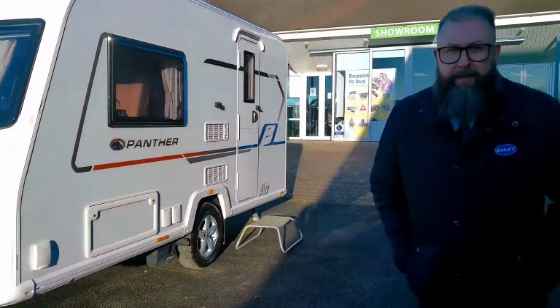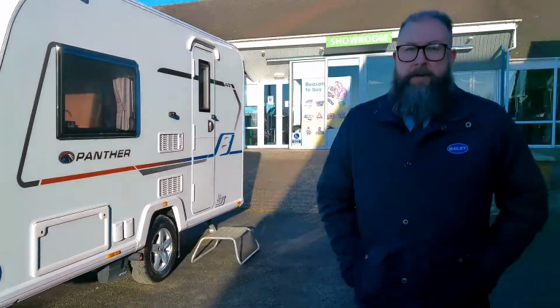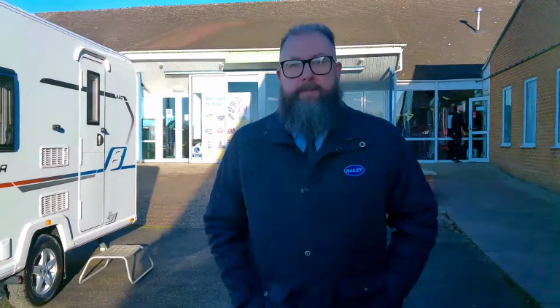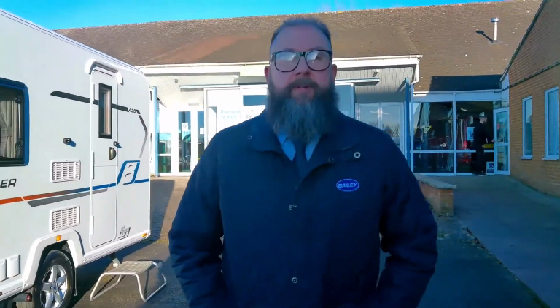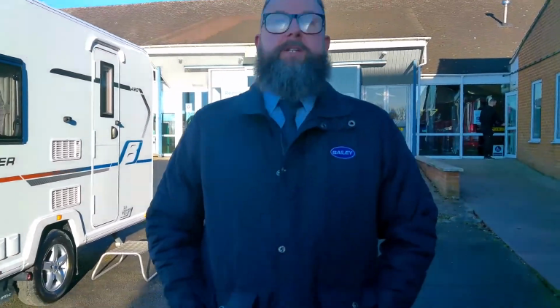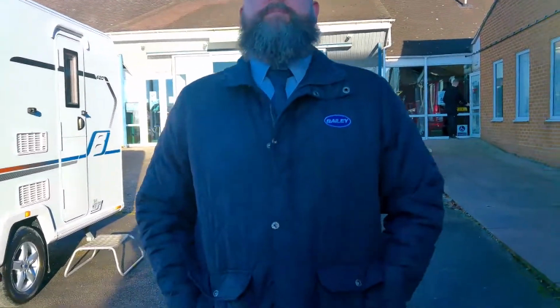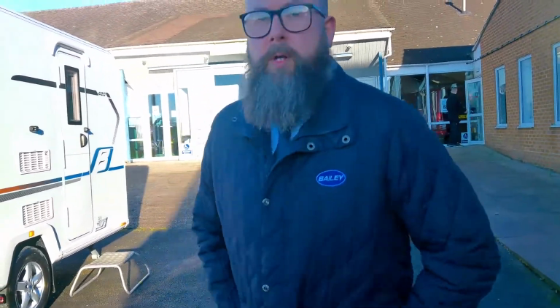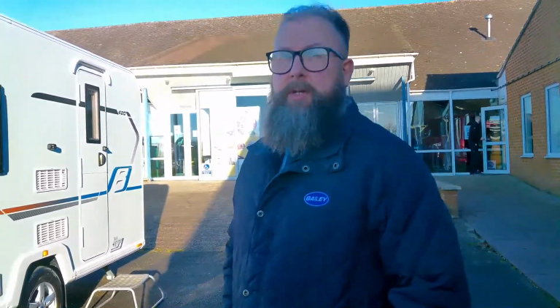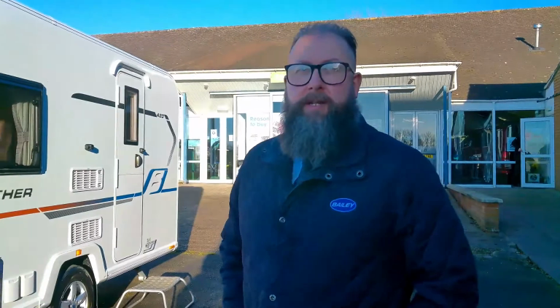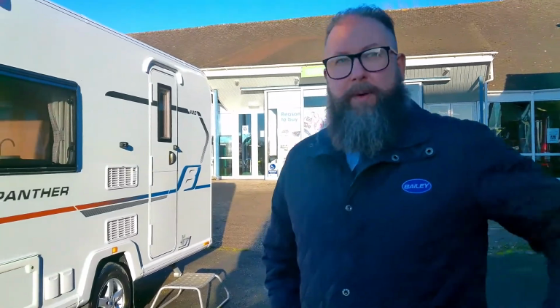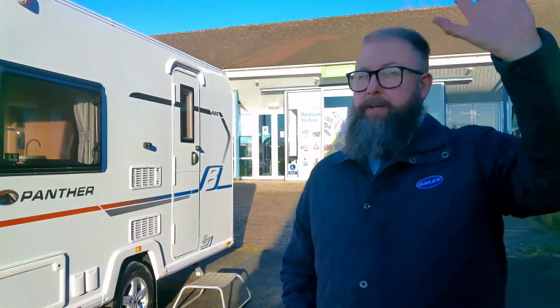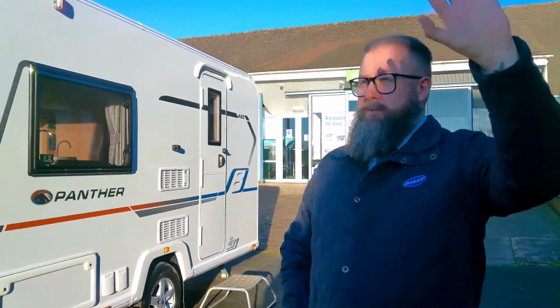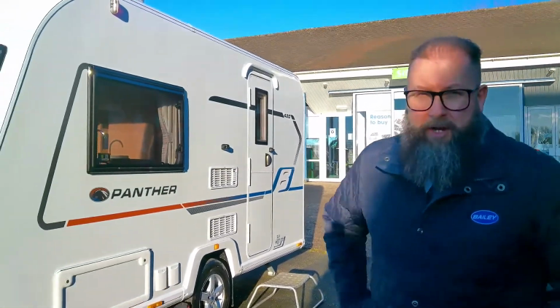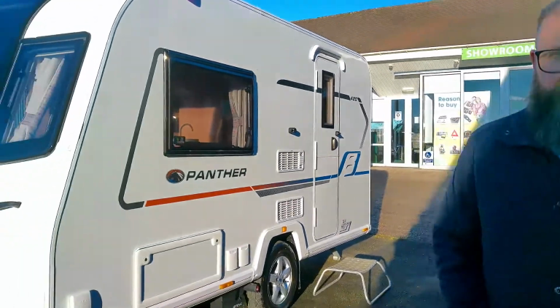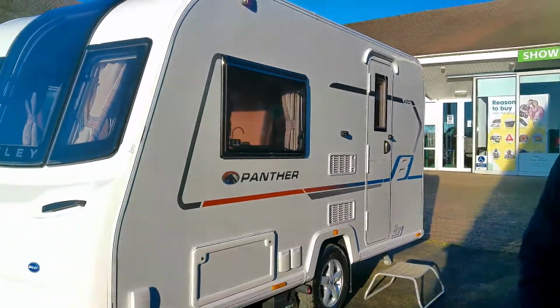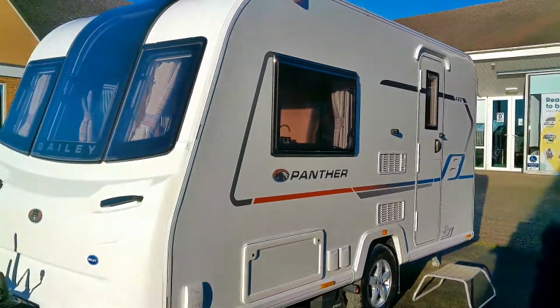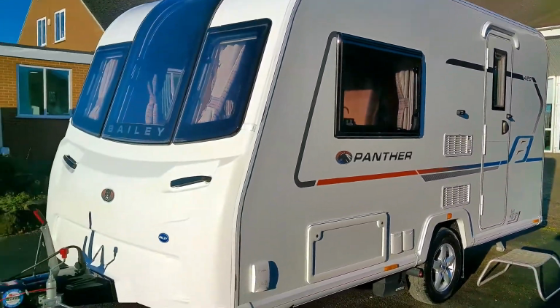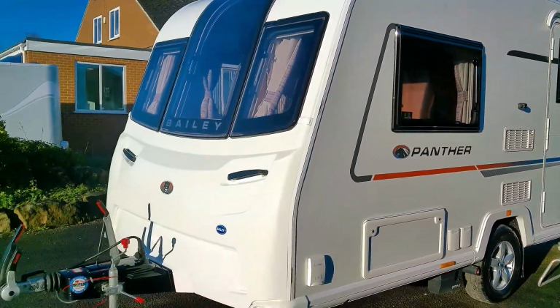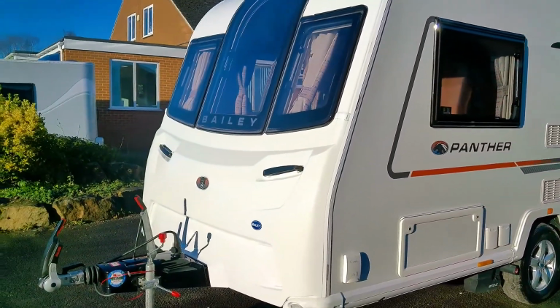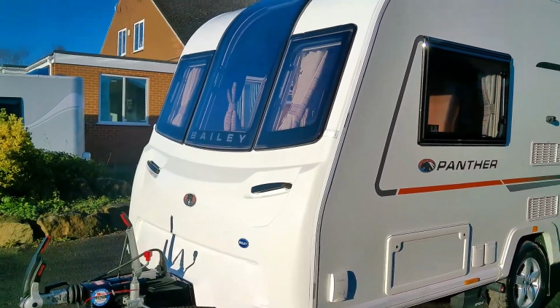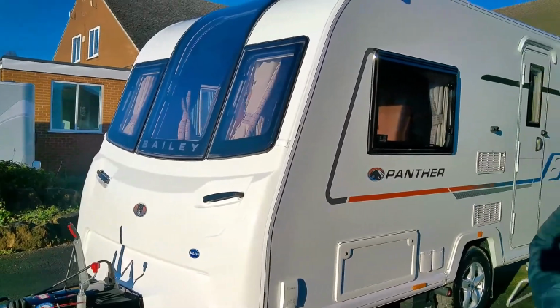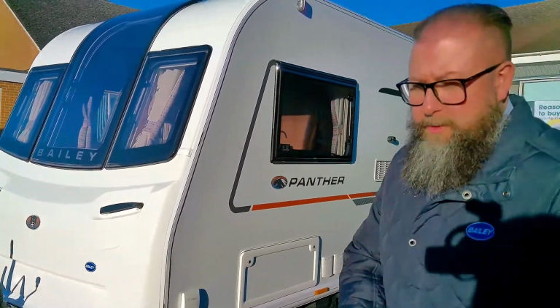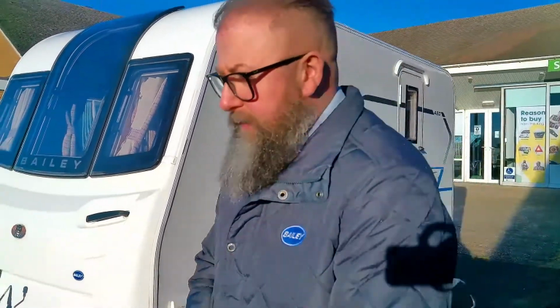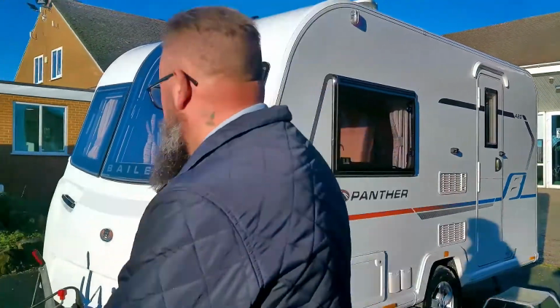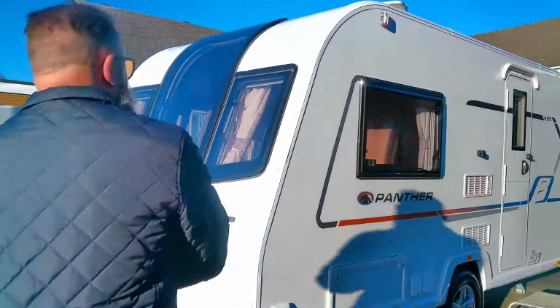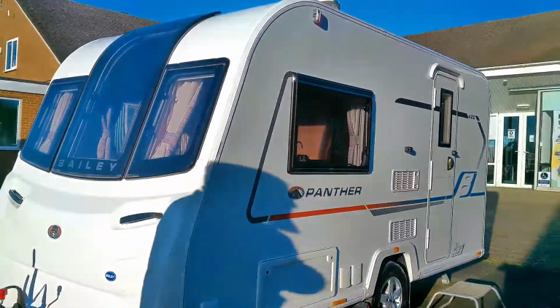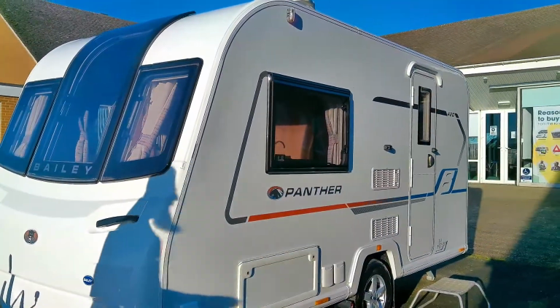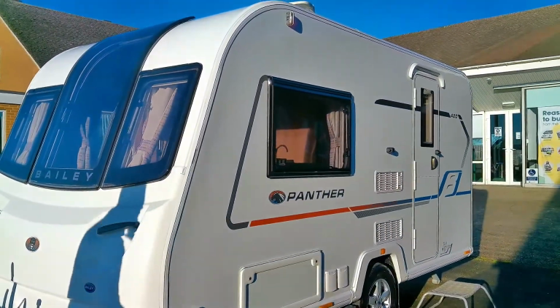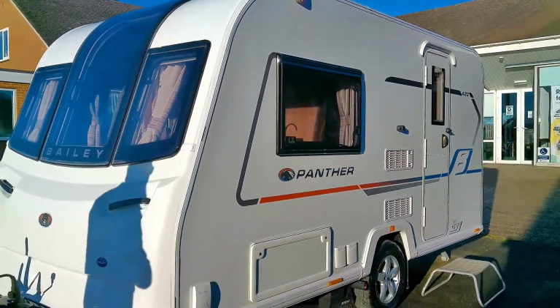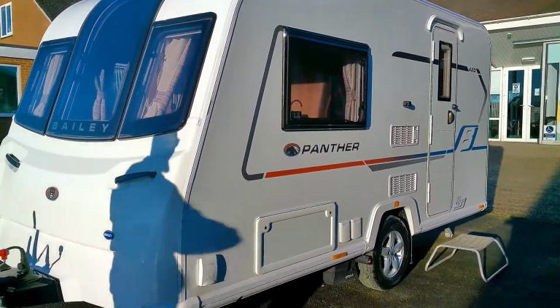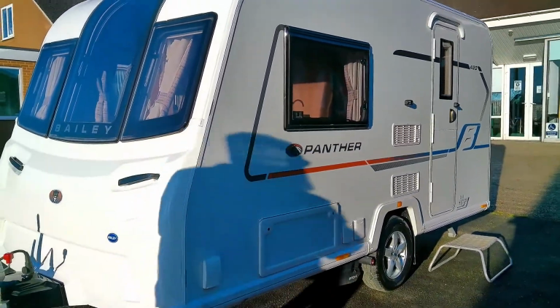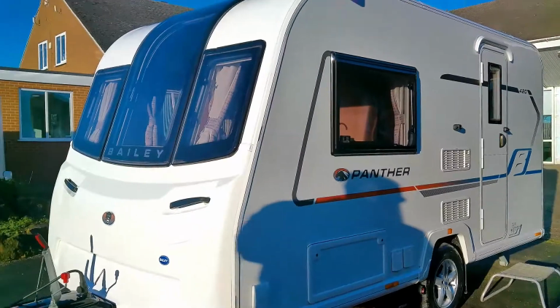Good afternoon everybody, it's Mark from Don A, Mark Leisure Kingdom. Apologies for standing in the shade but I'm being blinded by the sun. This afternoon I have for you, for those that are looking for a compact two-berth caravan — maybe it's a first time into the industry — this would be perfect.